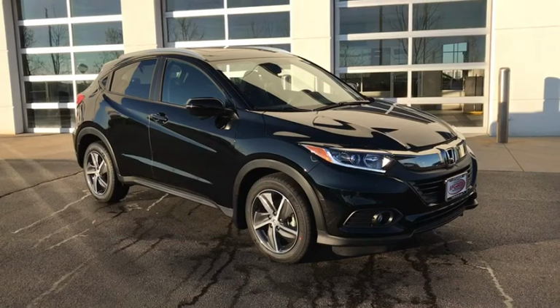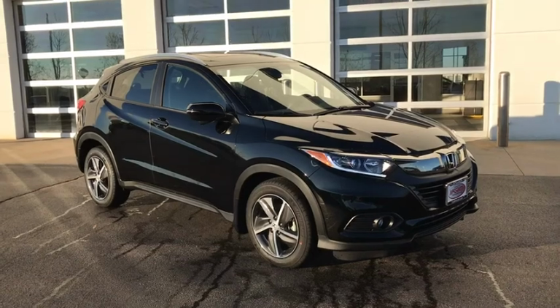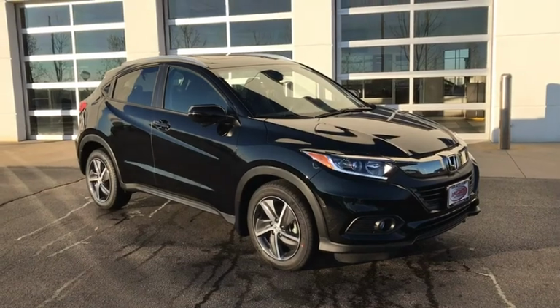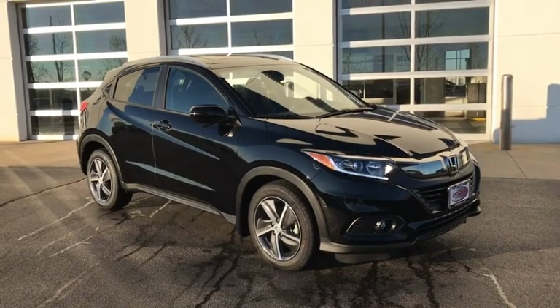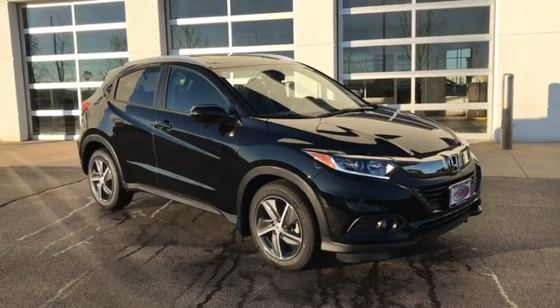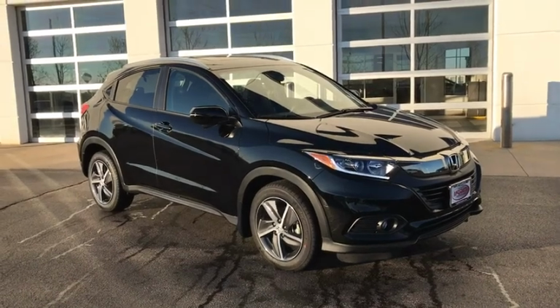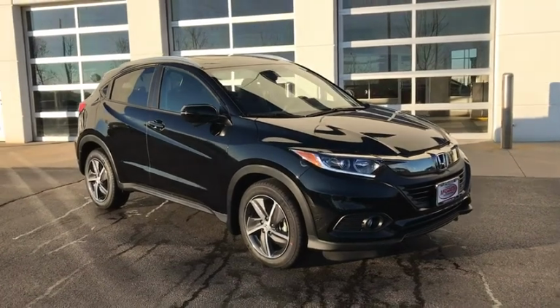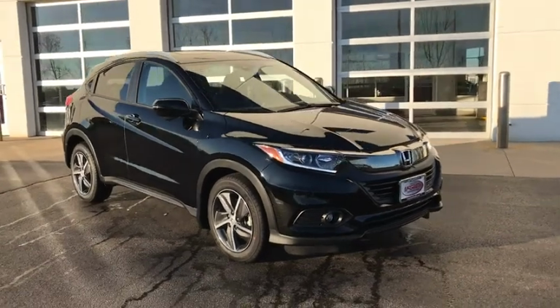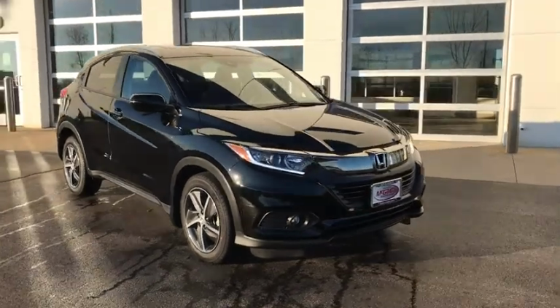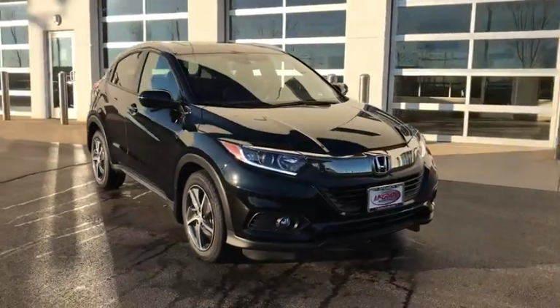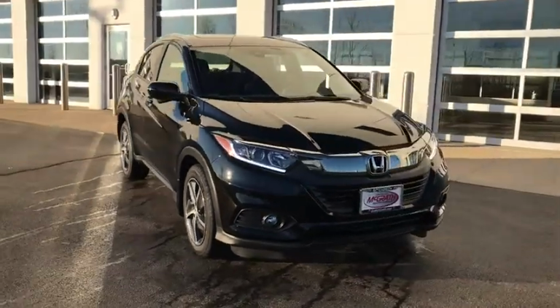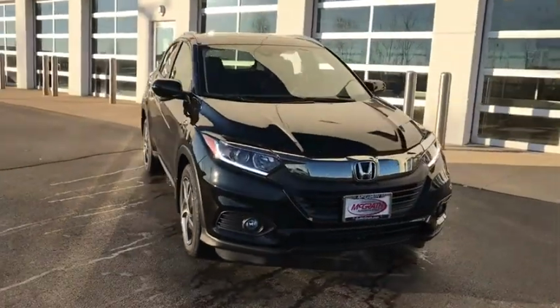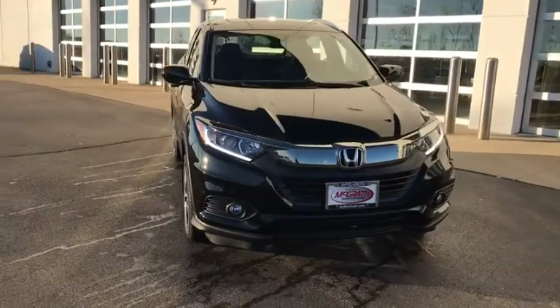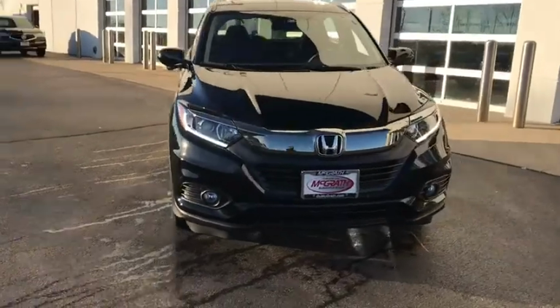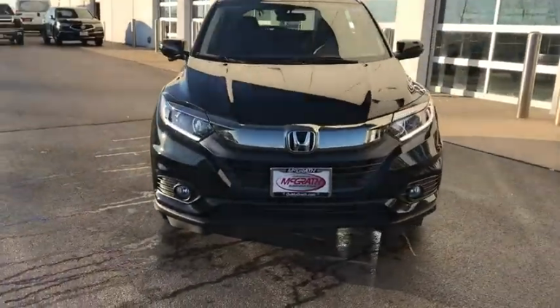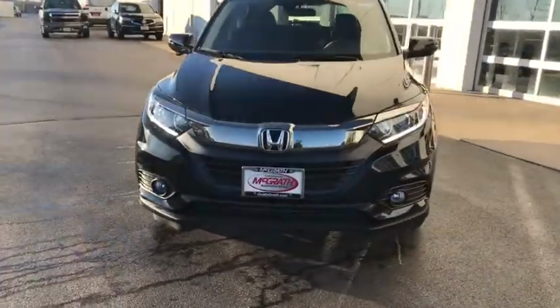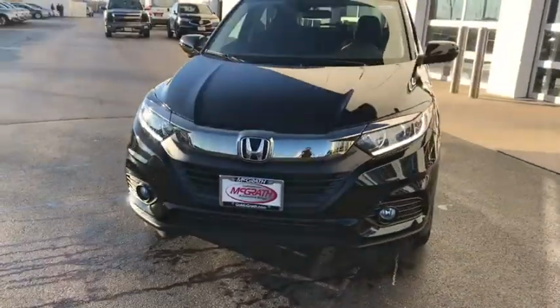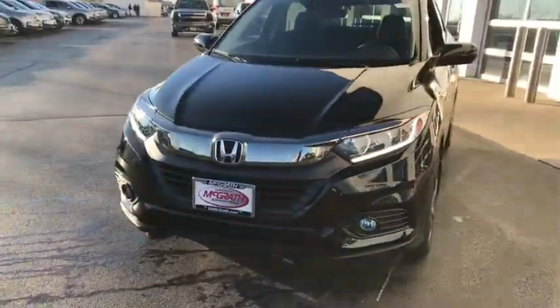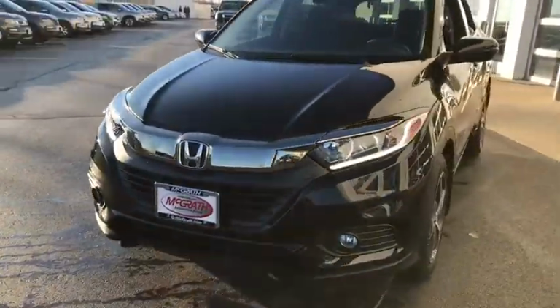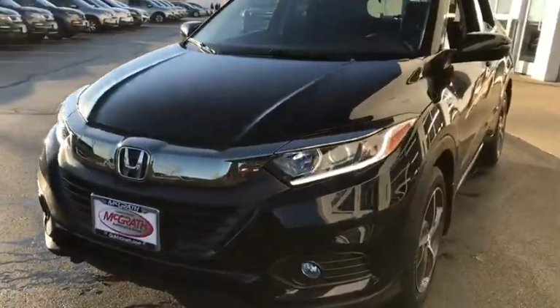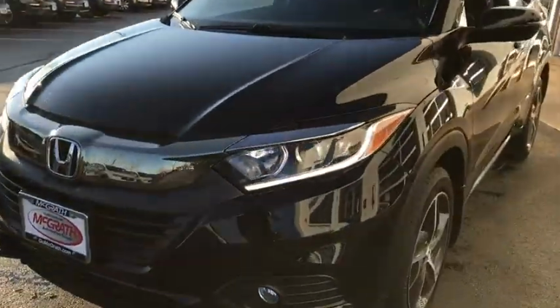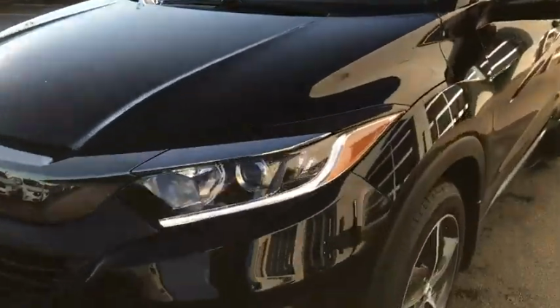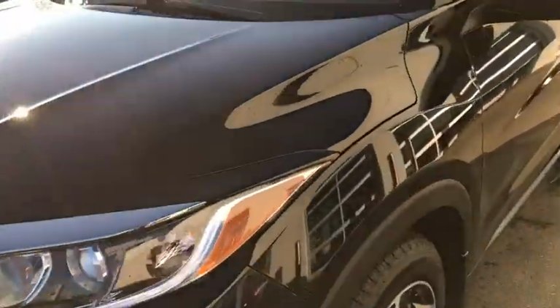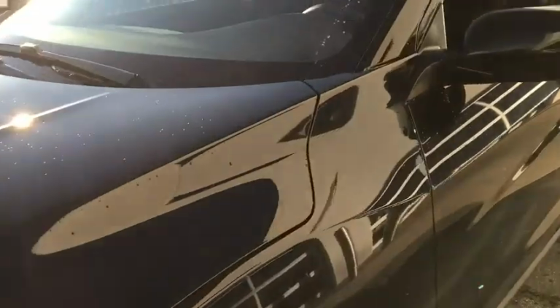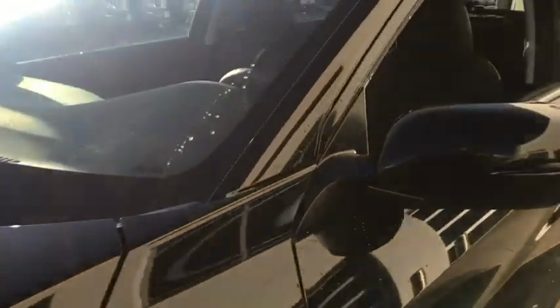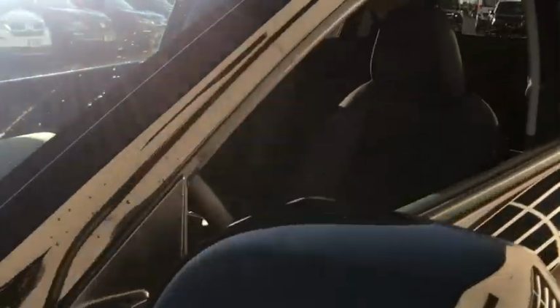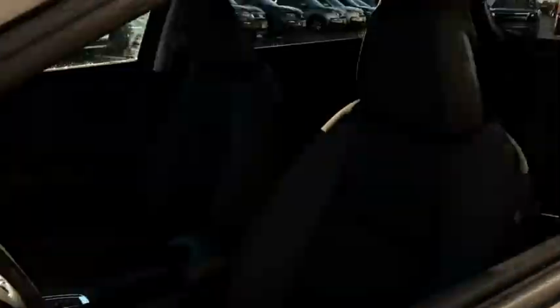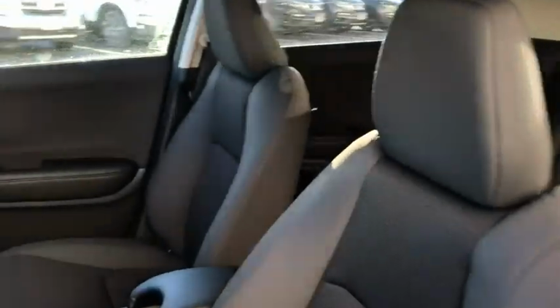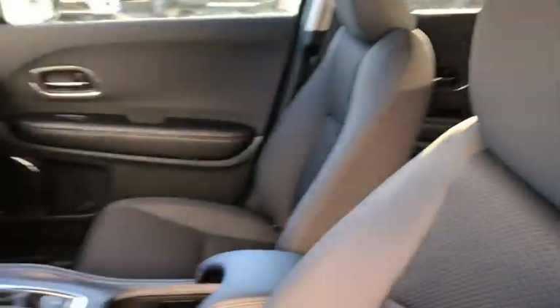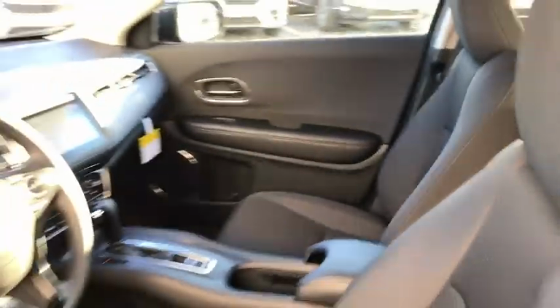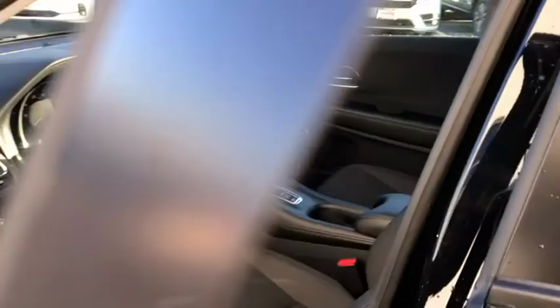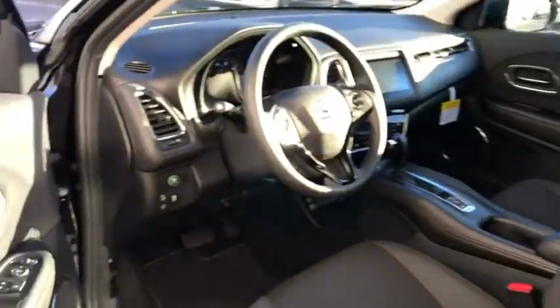Take a ride in the 2021 Honda HR-V. The HR-V has a good-looking exterior with a clean design. It comes with a well-tuned suspension and a handsome and flexible interior with tons of options to choose from.